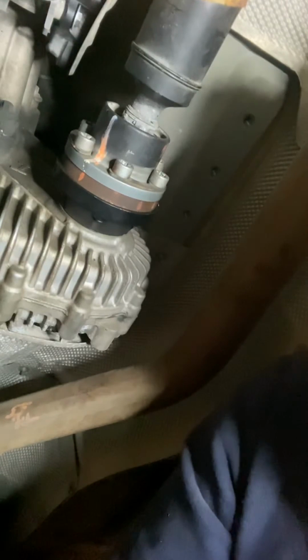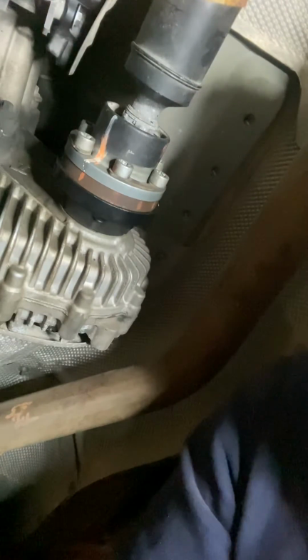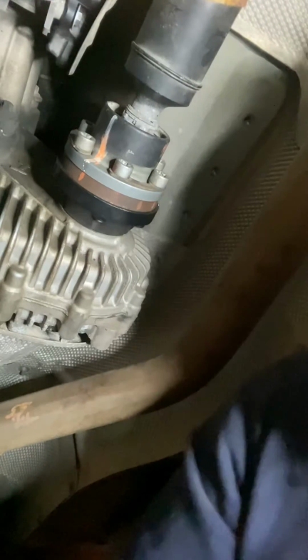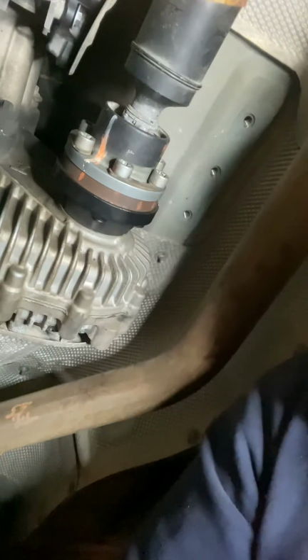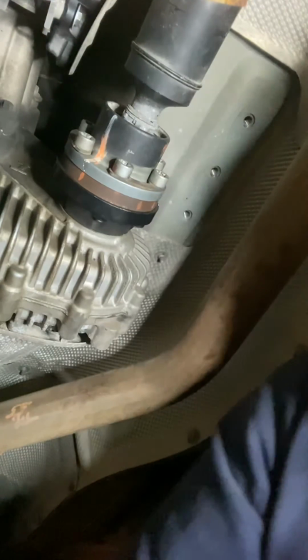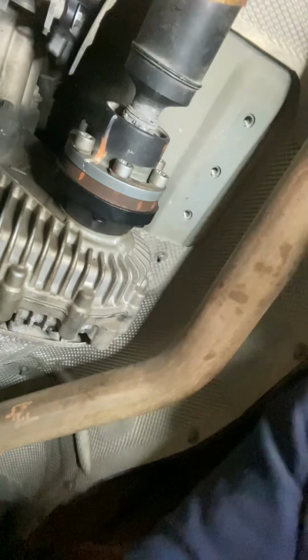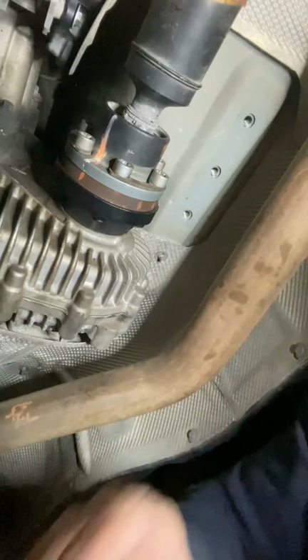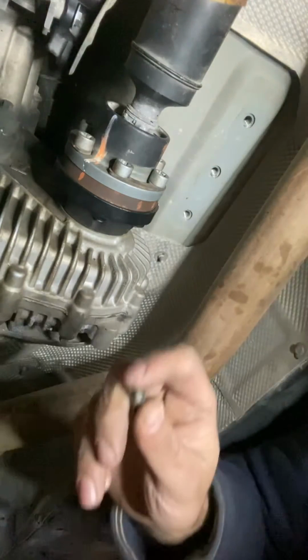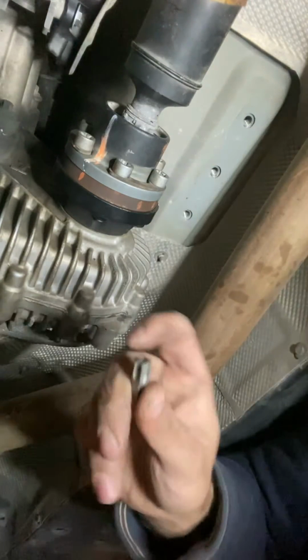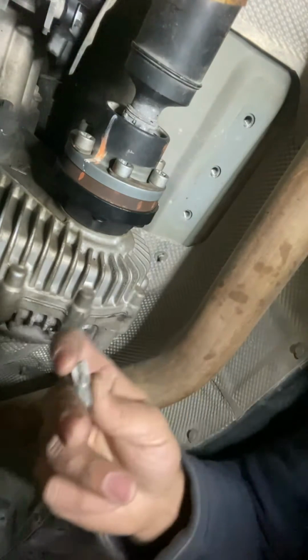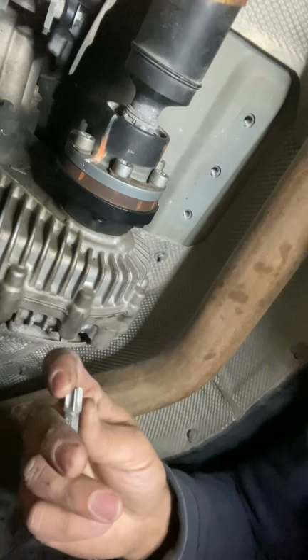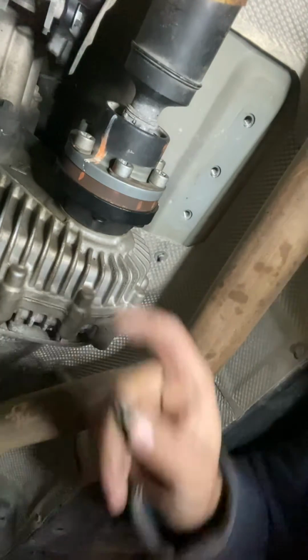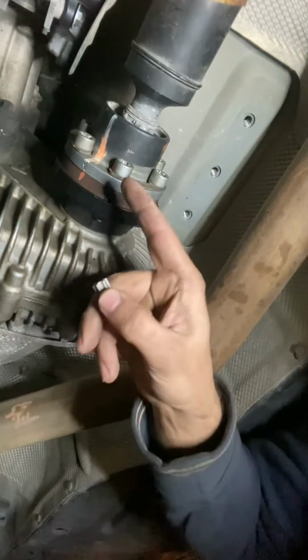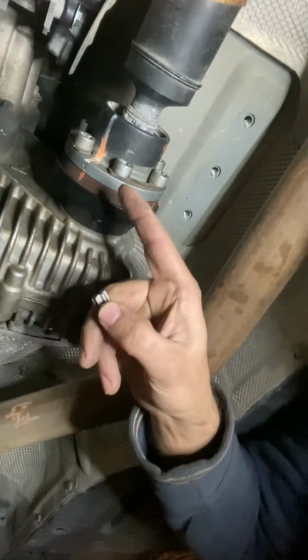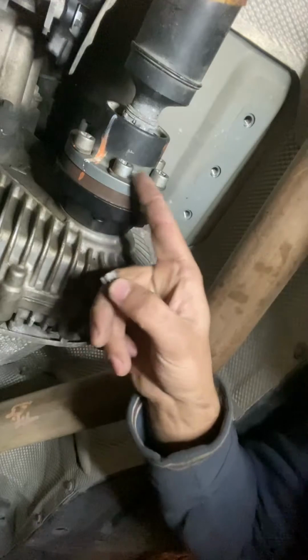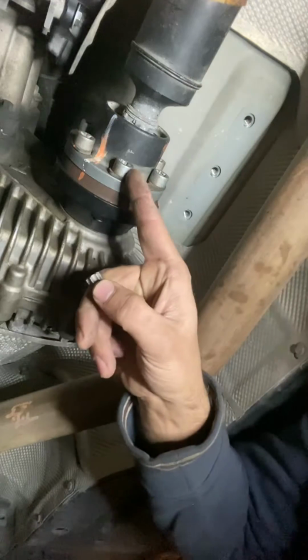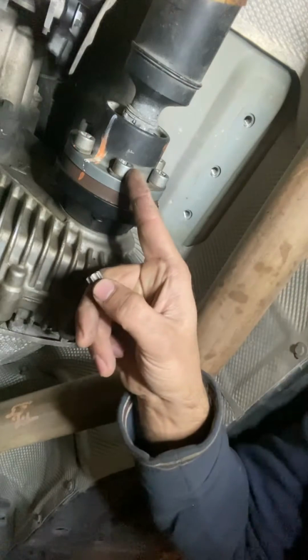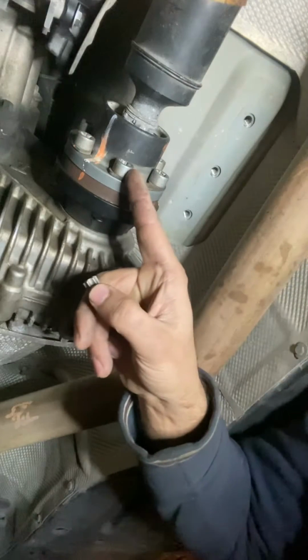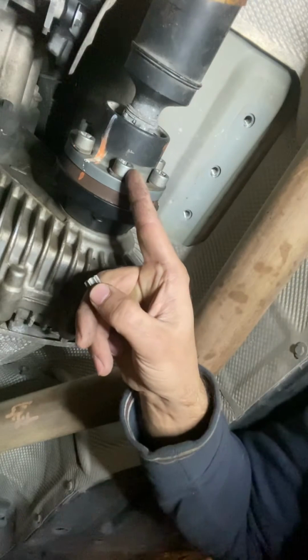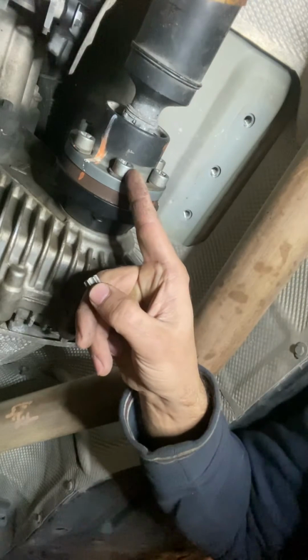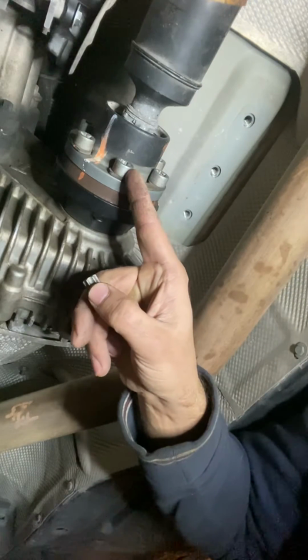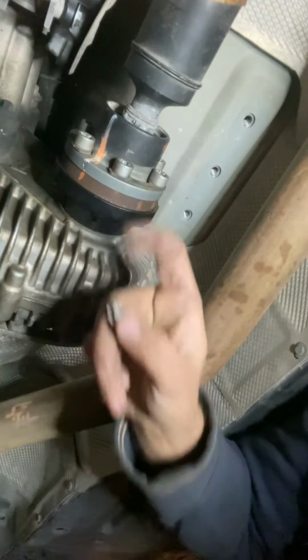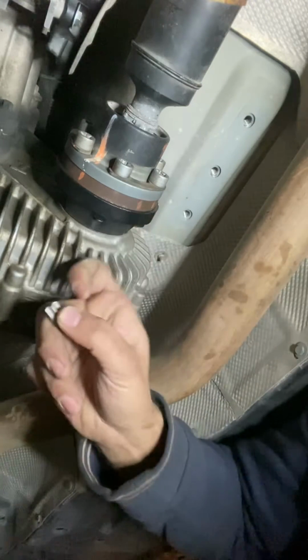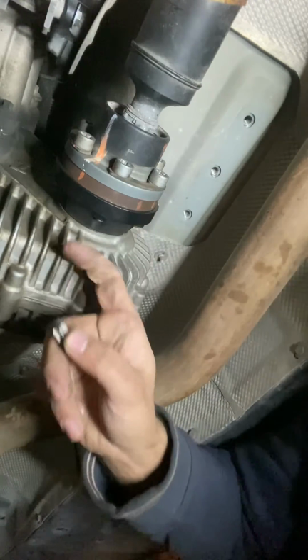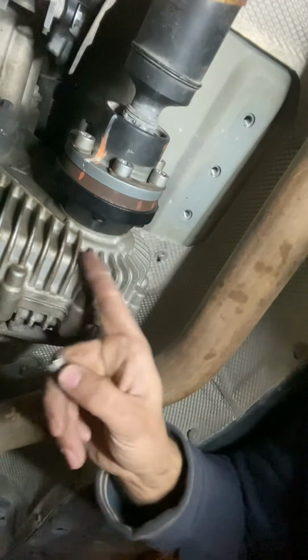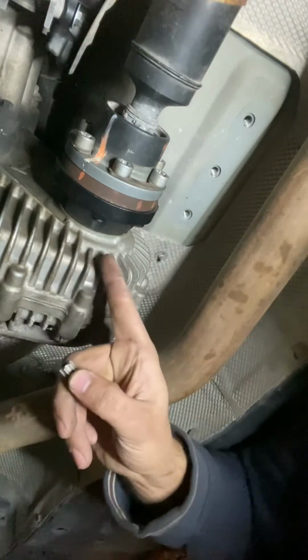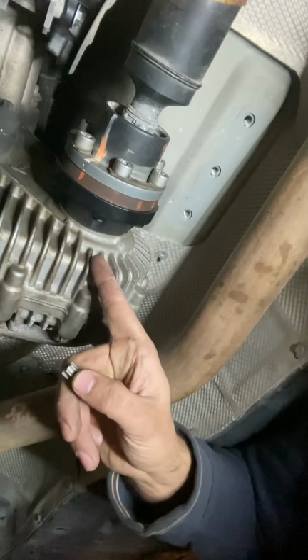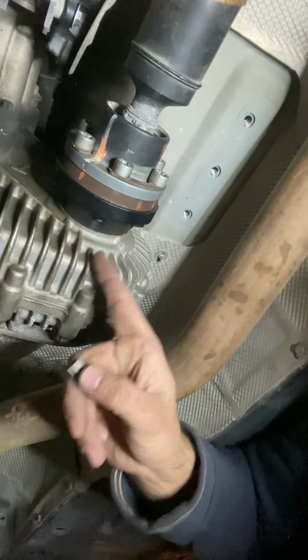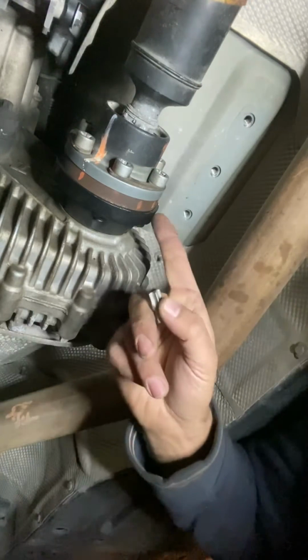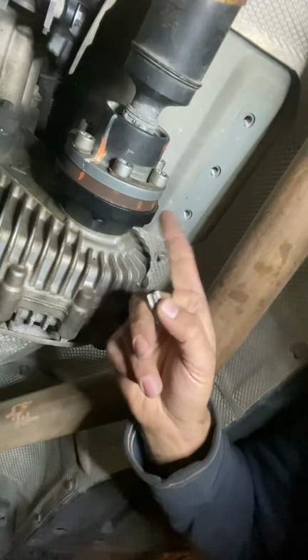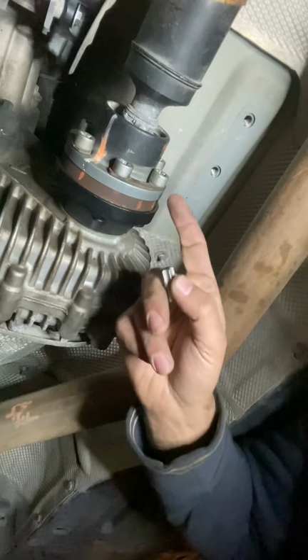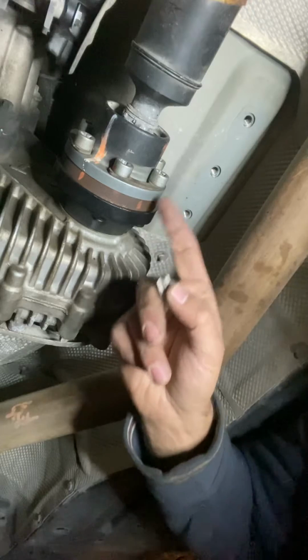We're going to be taking the shaft off the transfer case. This is the transfer case here, so you're just going to take the front part off.